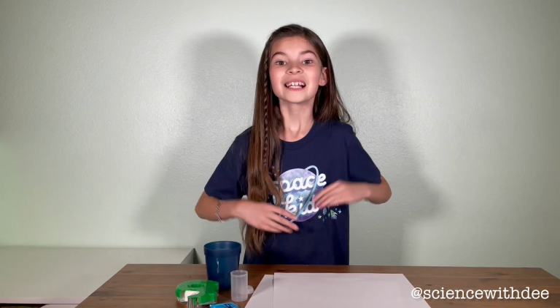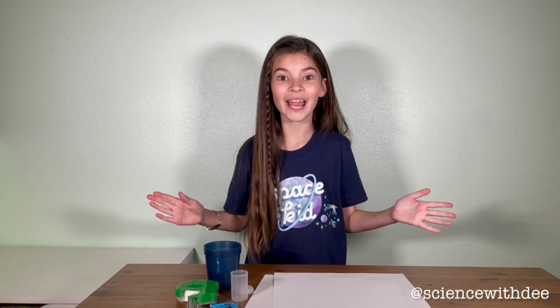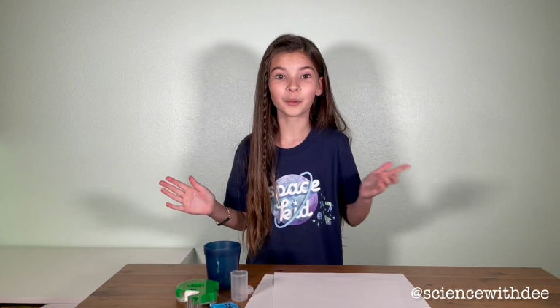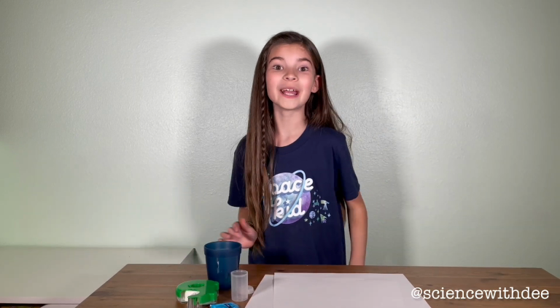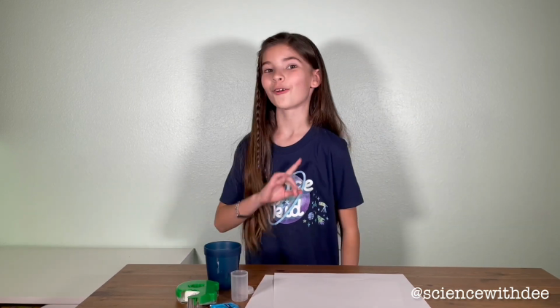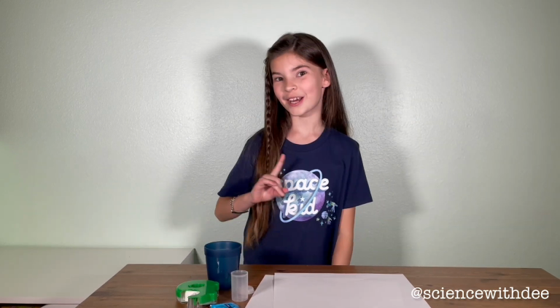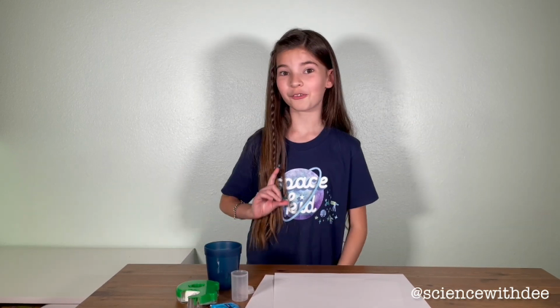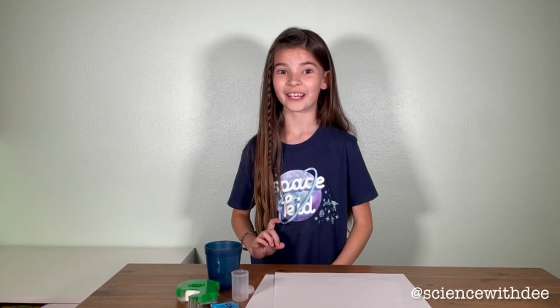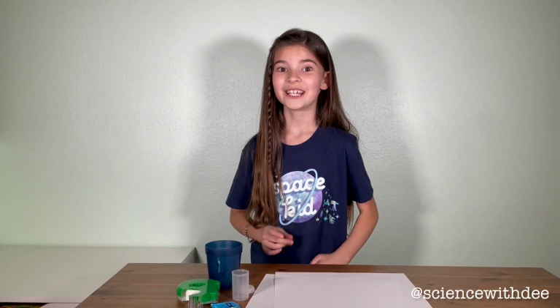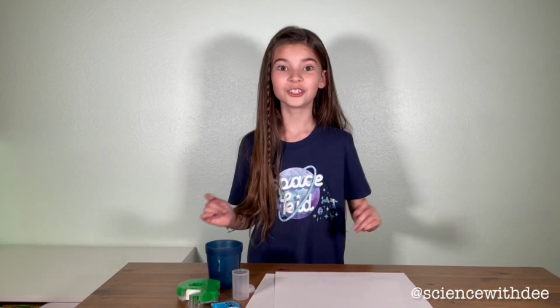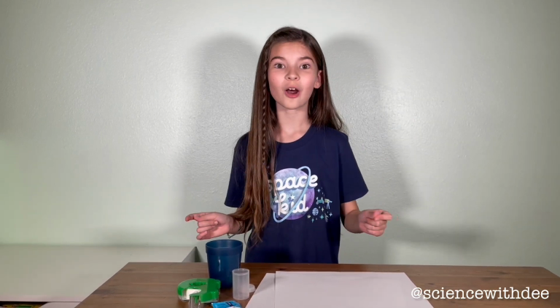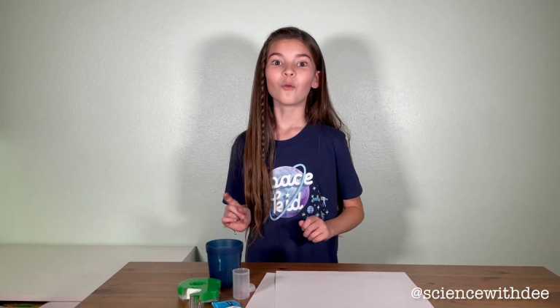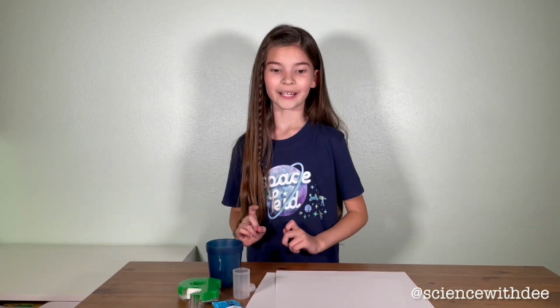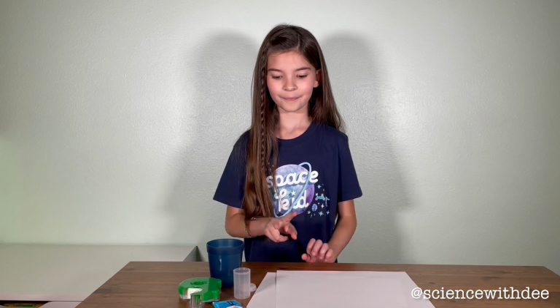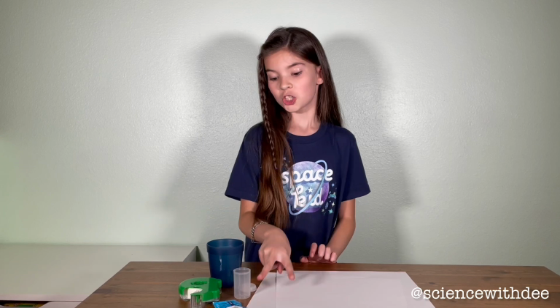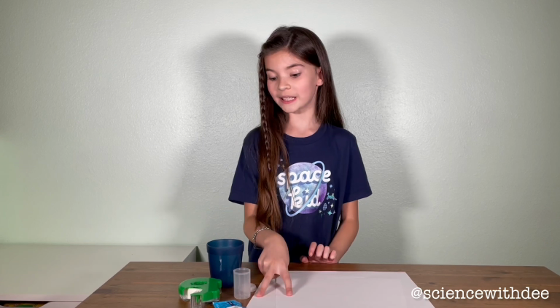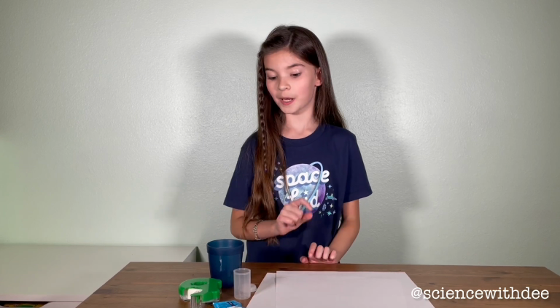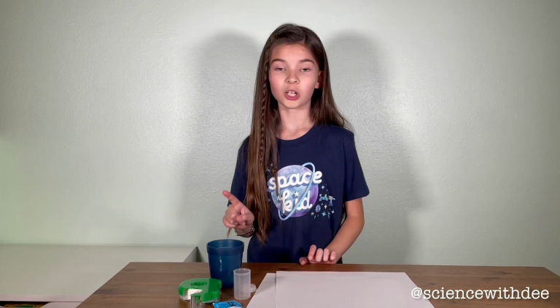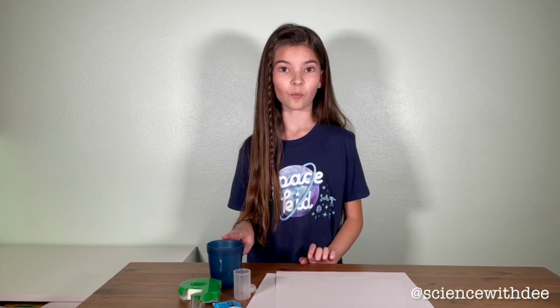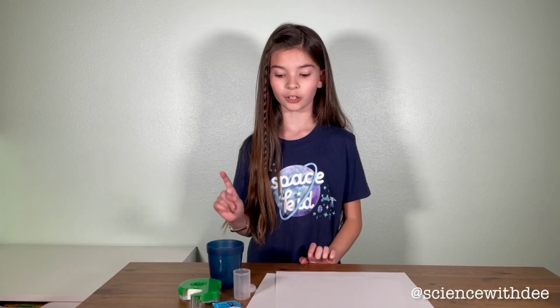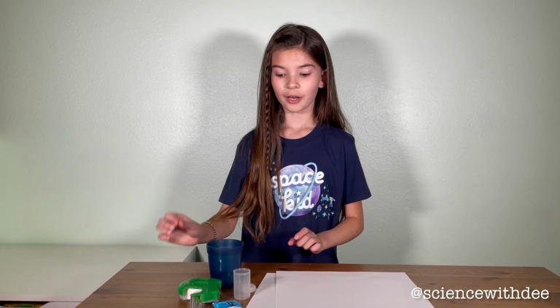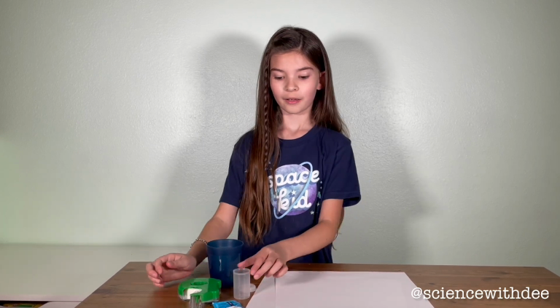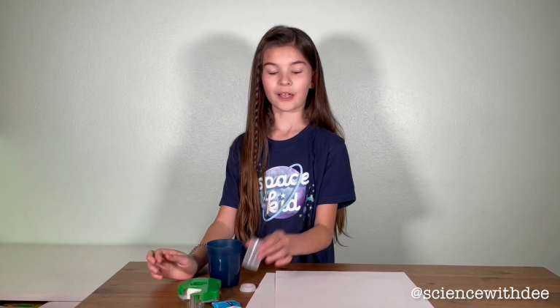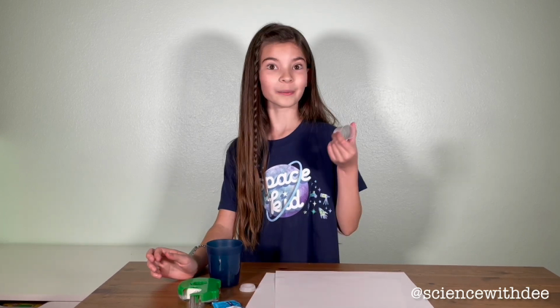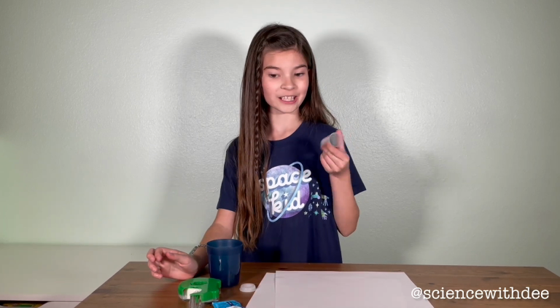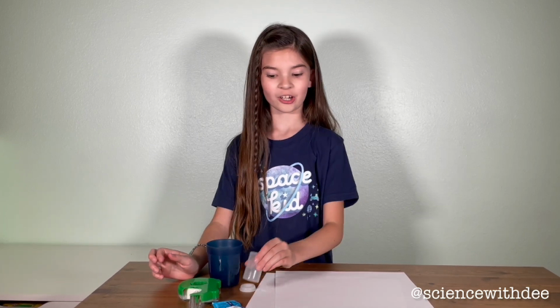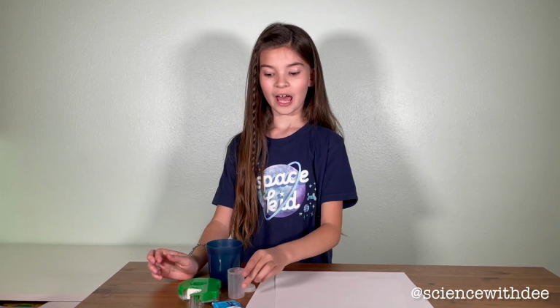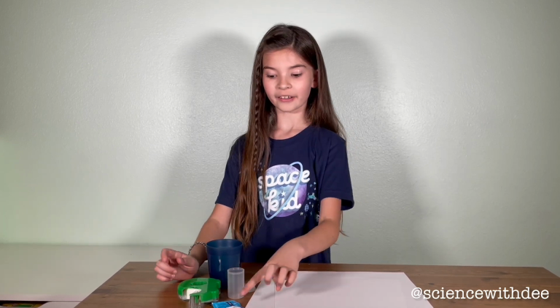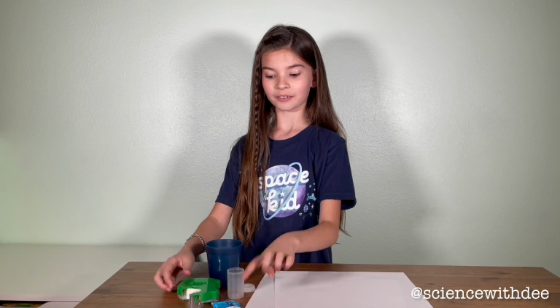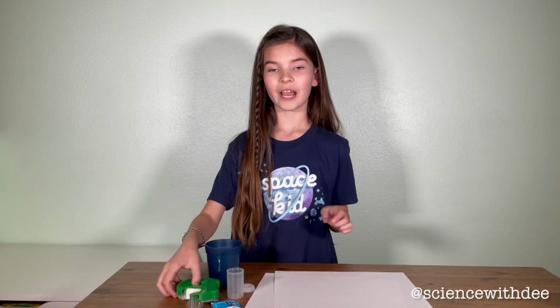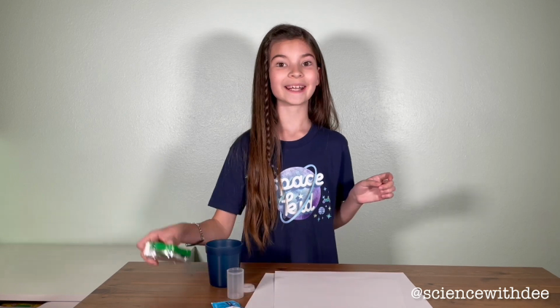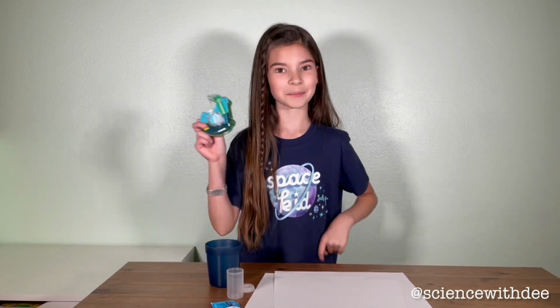Today we're going to make our very own rocket. To do so, we need two pieces of paper, some water, a film canister, Alka-Seltzer, and some tape.